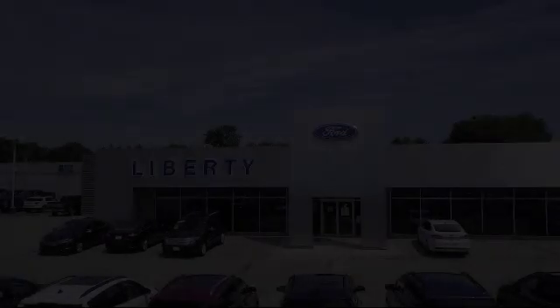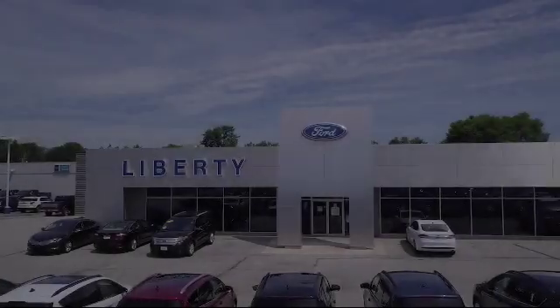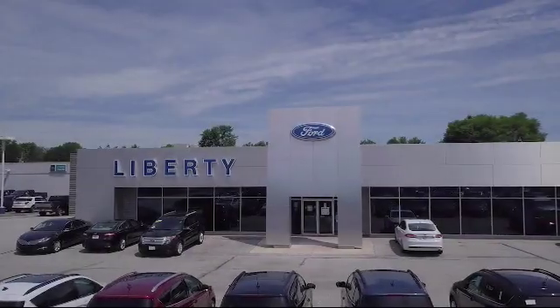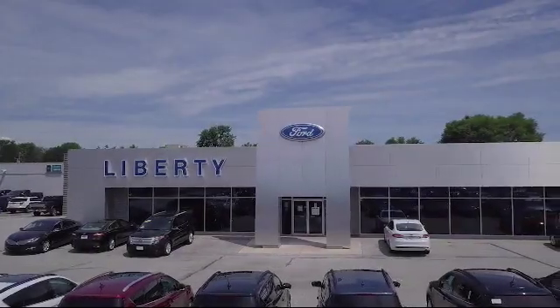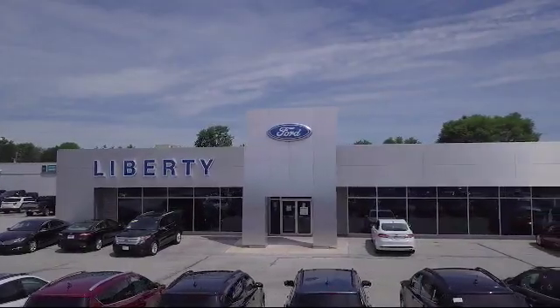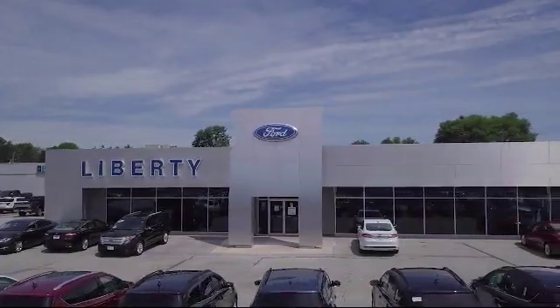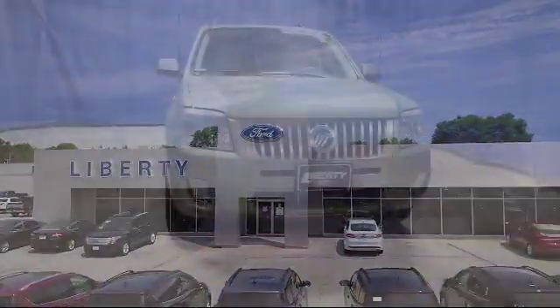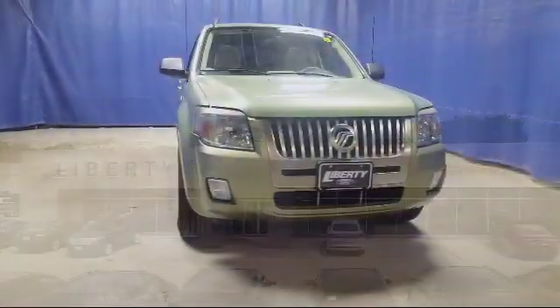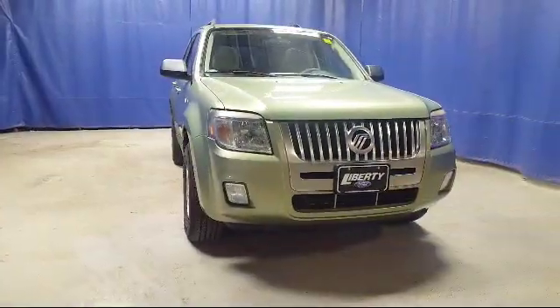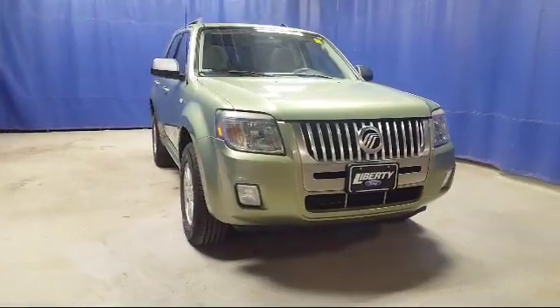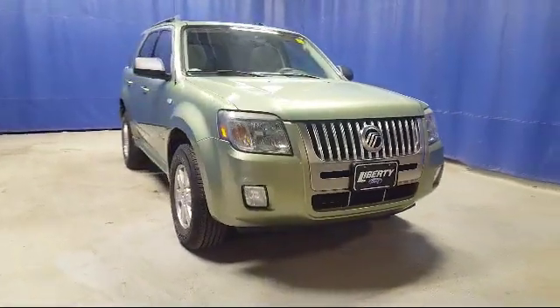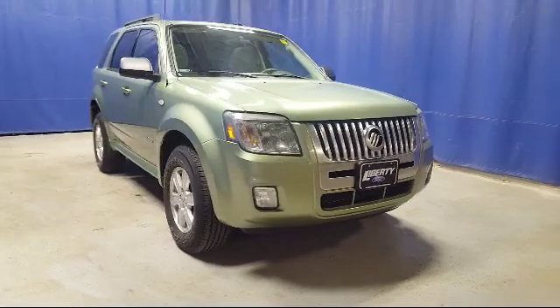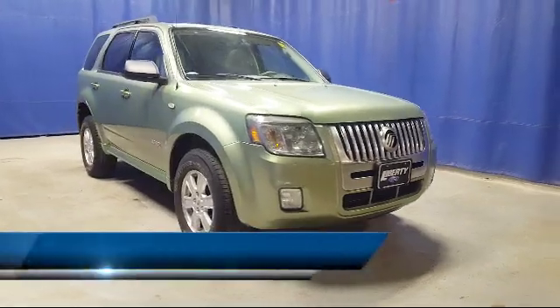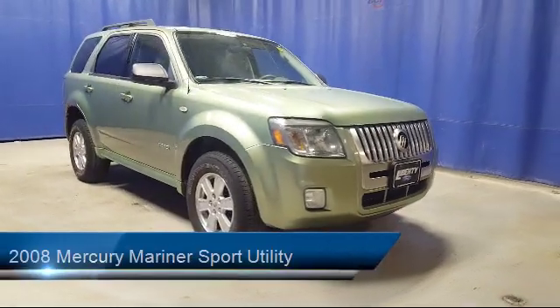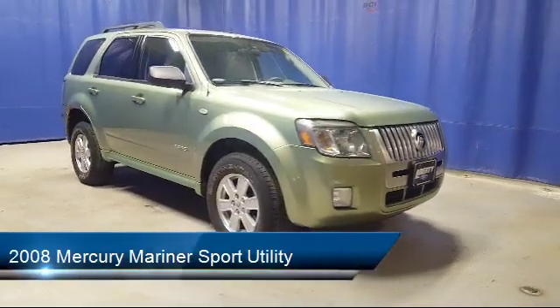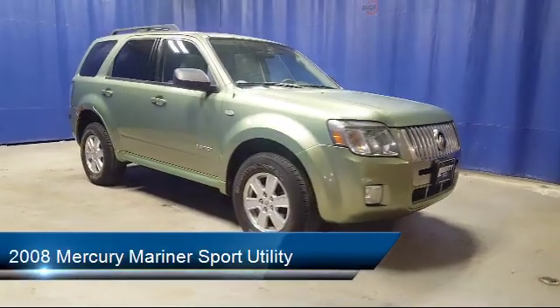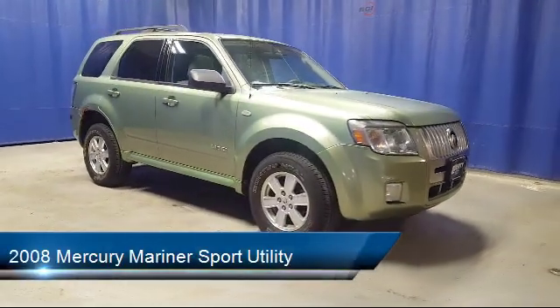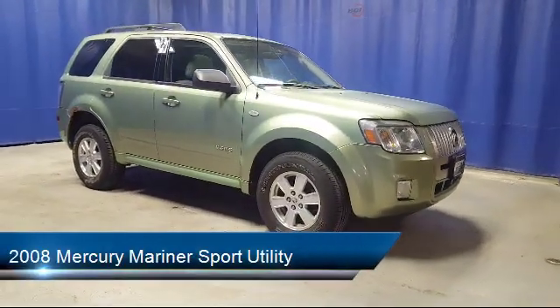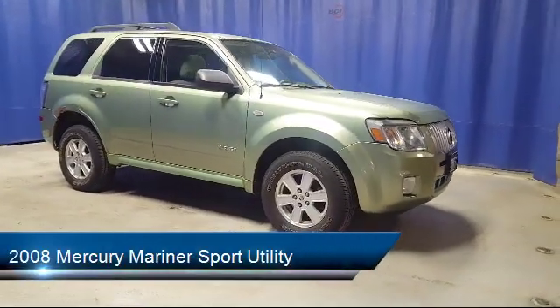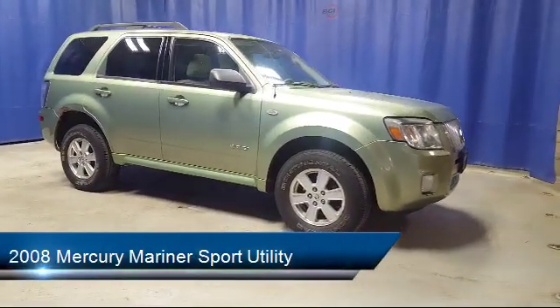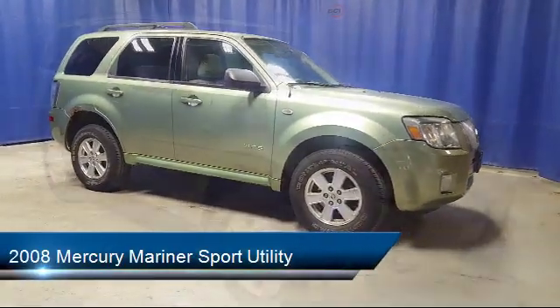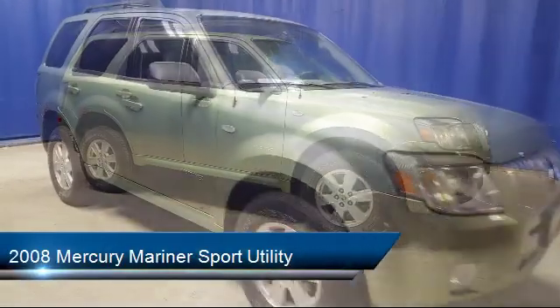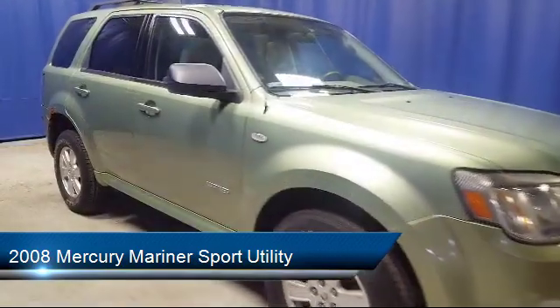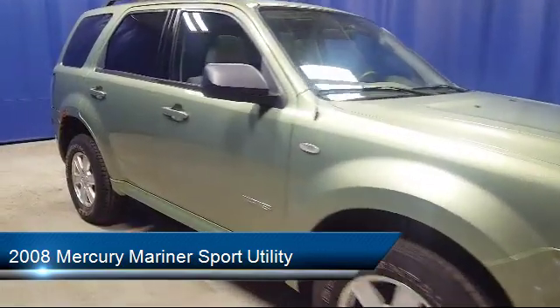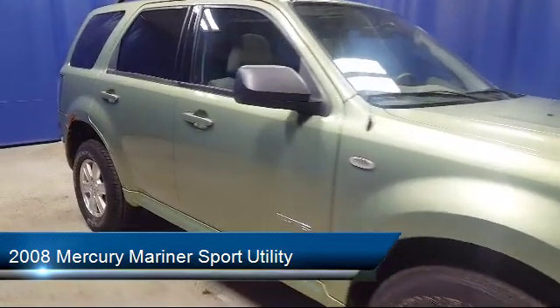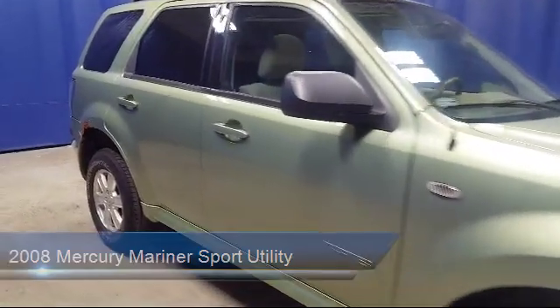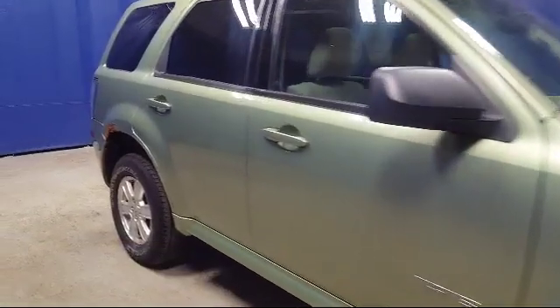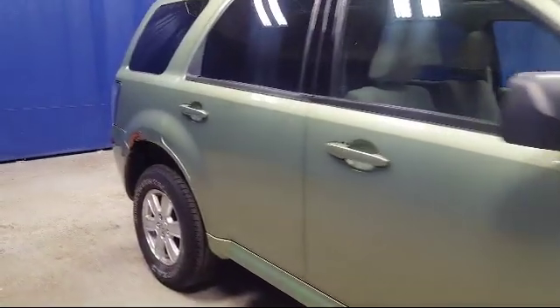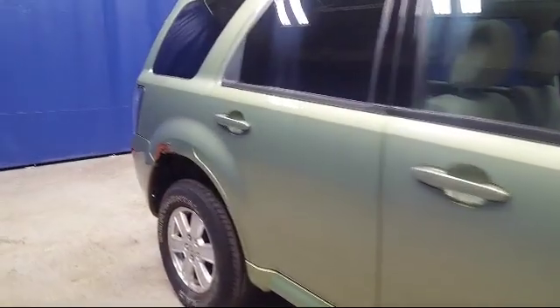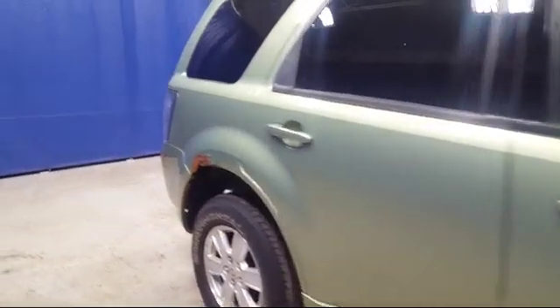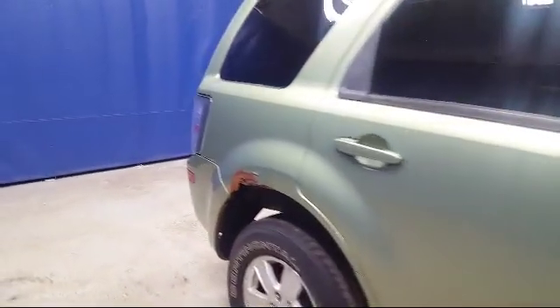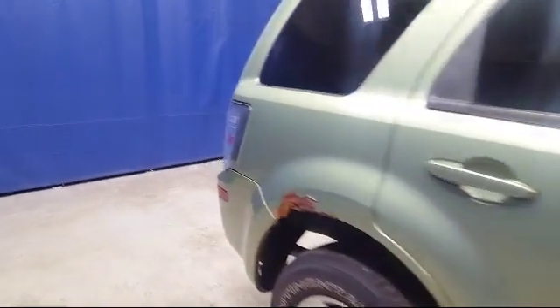Welcome to Liberty Ford Parma Heights, and here's a look at another one of our great vehicles from our inventory. It comes equipped with electronic stability control, leather wrapped steering wheel, keyless entry, tire pressure monitoring system, and air conditioning.